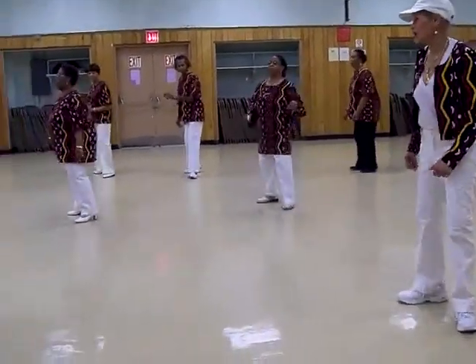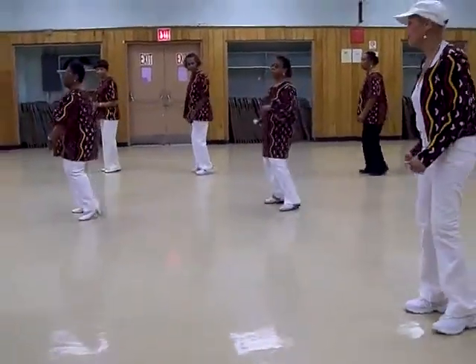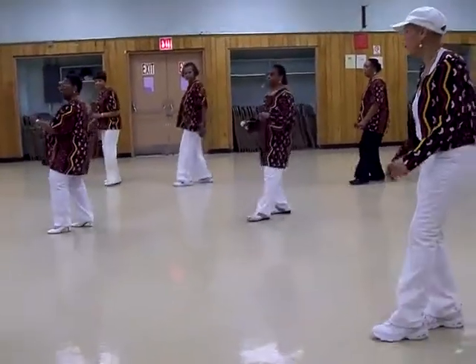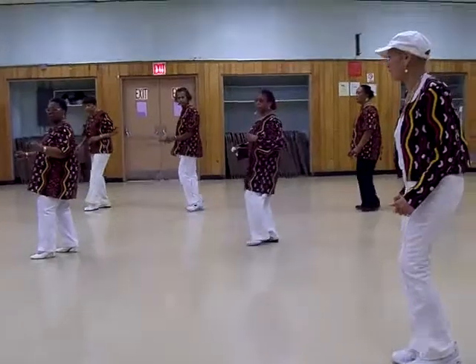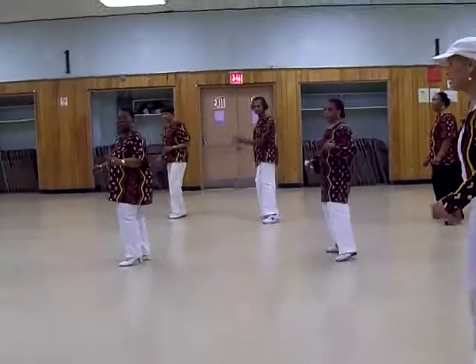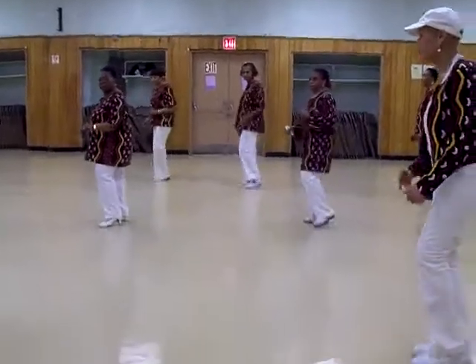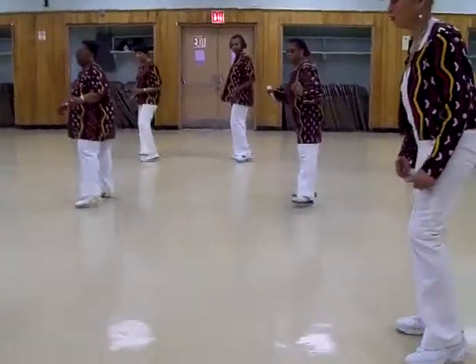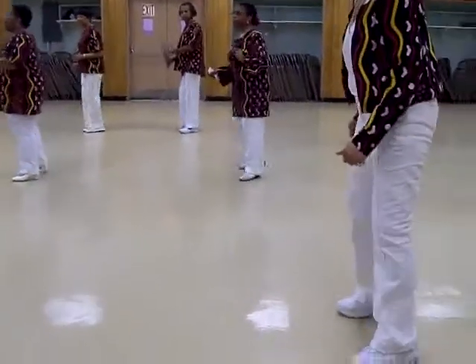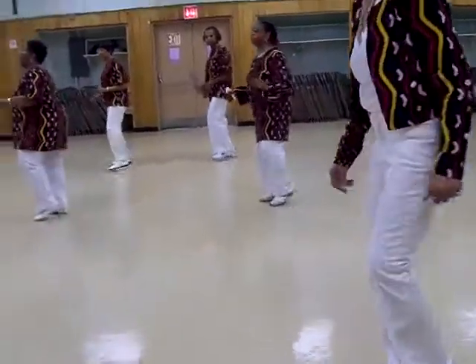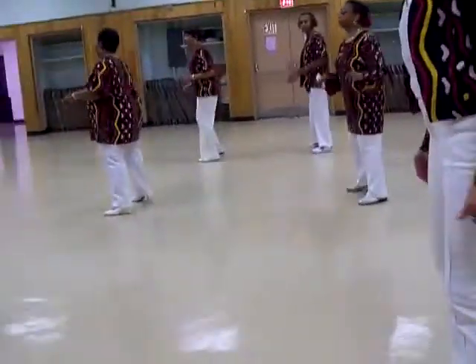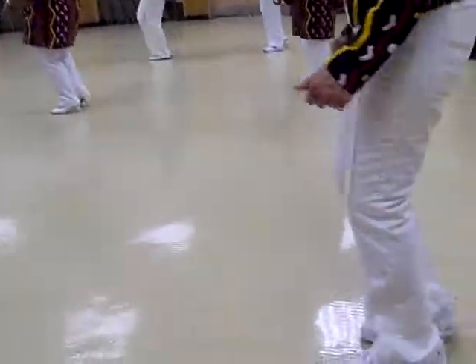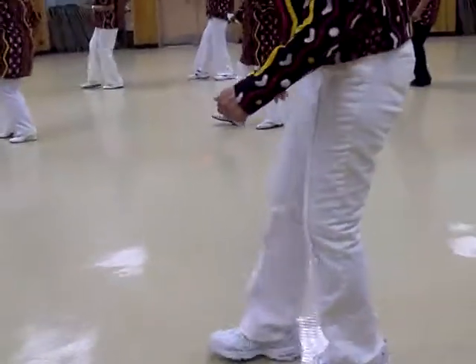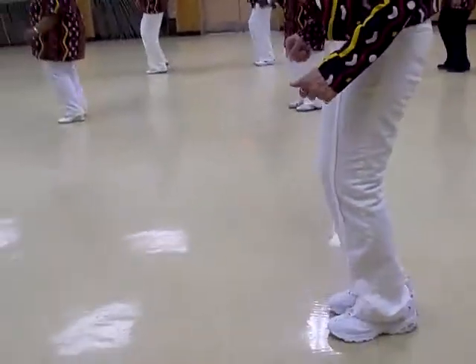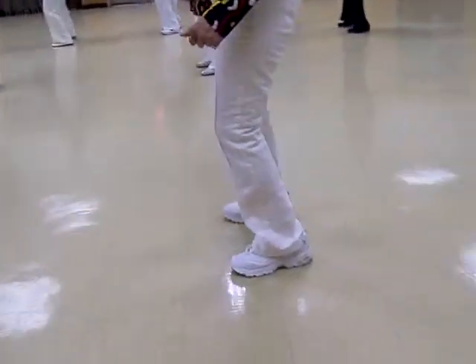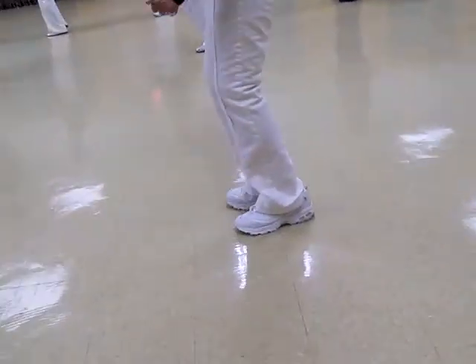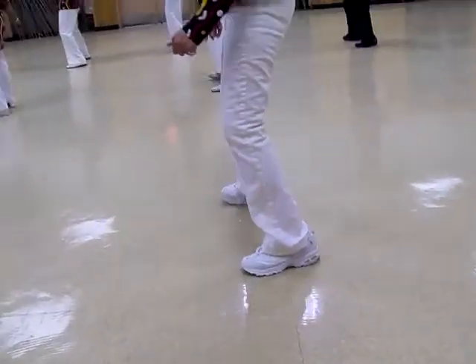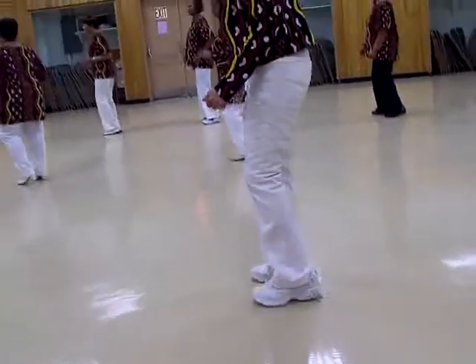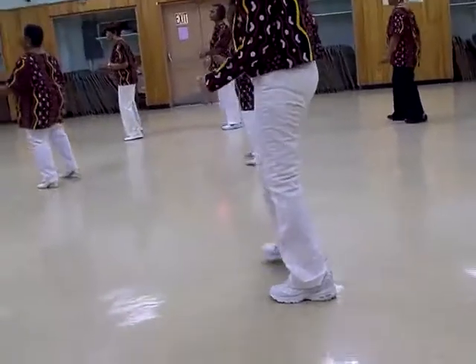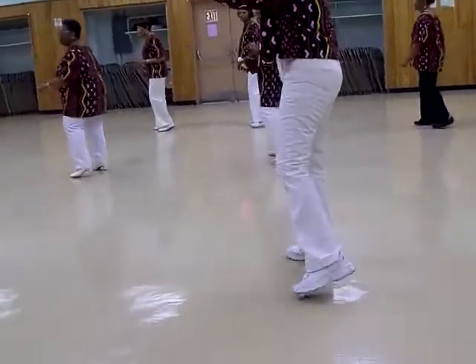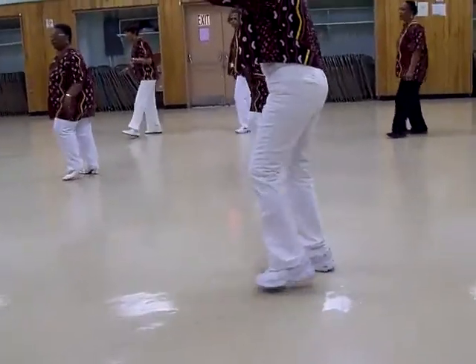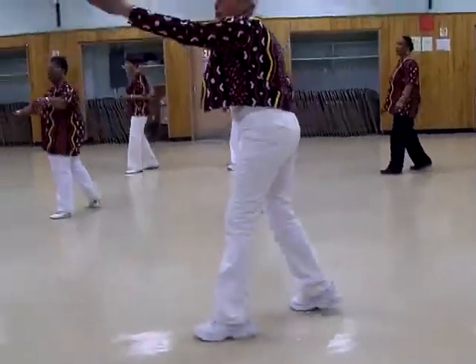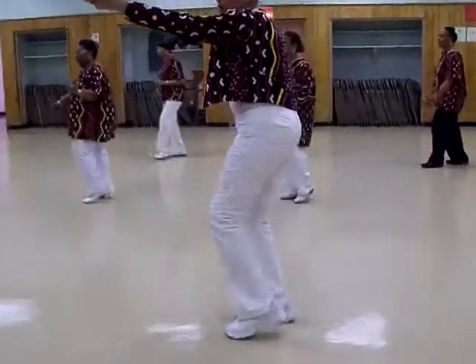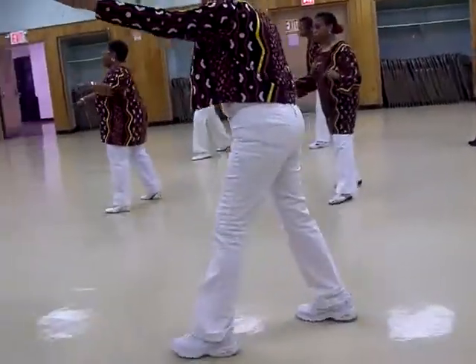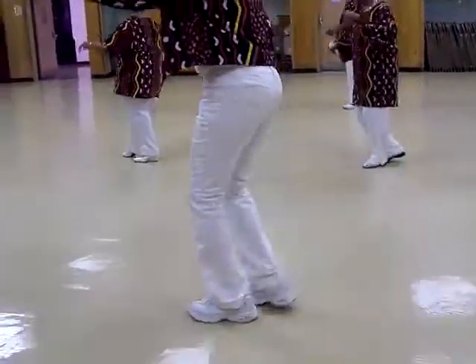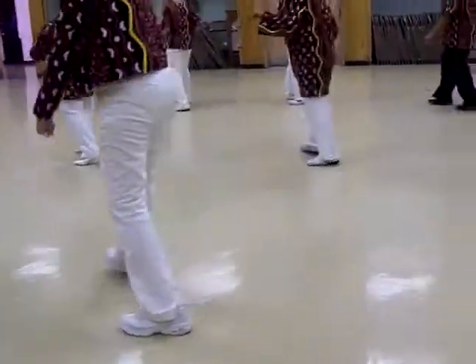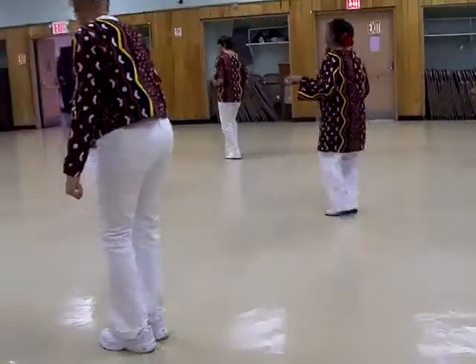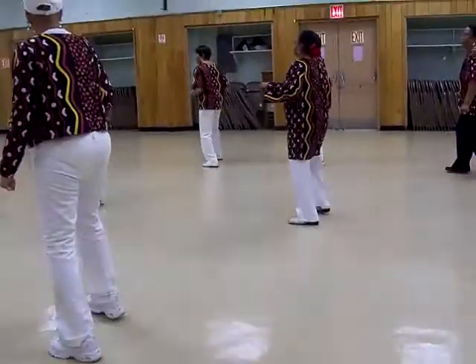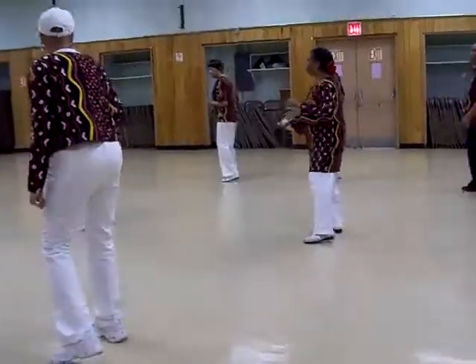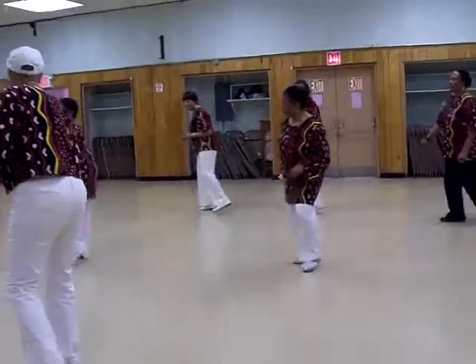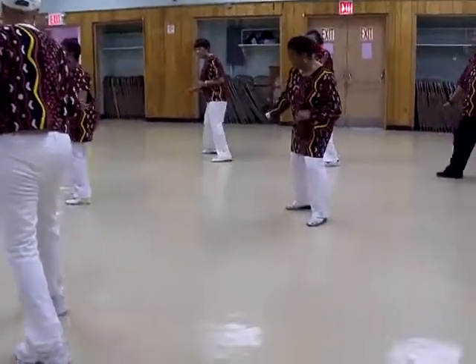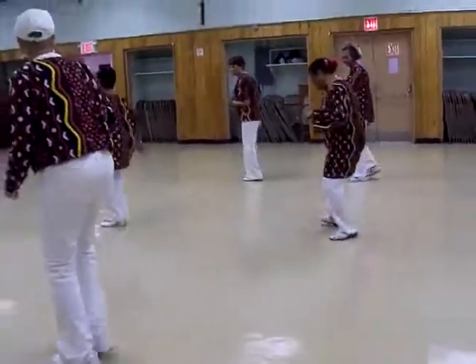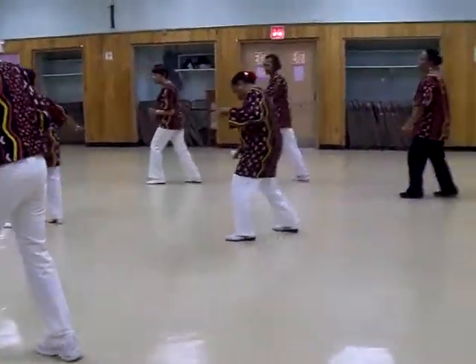So, we're going to do it one more time. And front together, side together, to the left. Front together, side together, to the right, and back to the left, and back to the right, and back to the left.